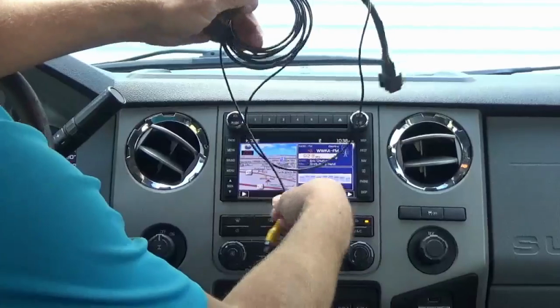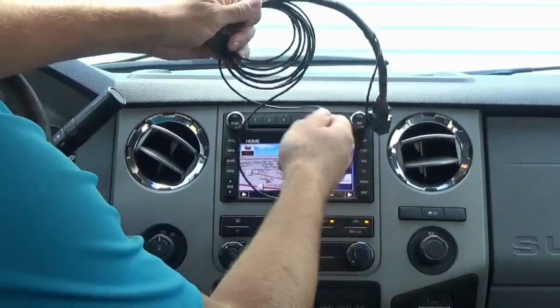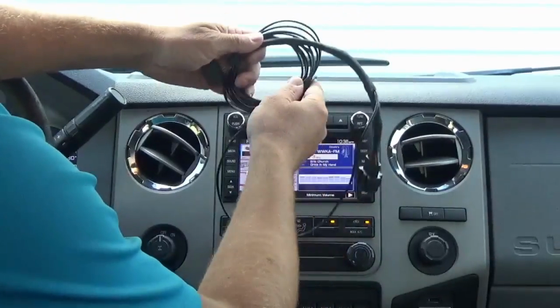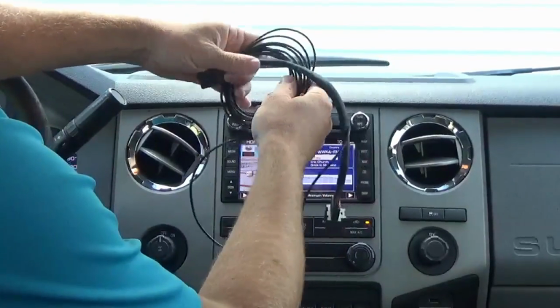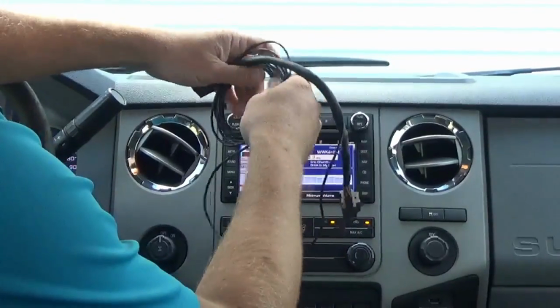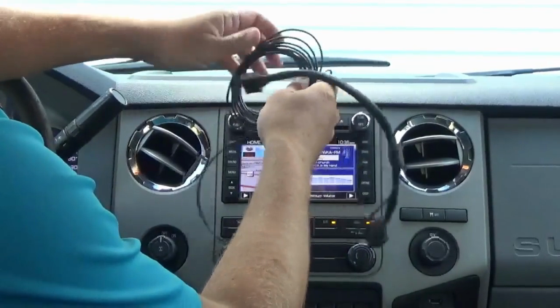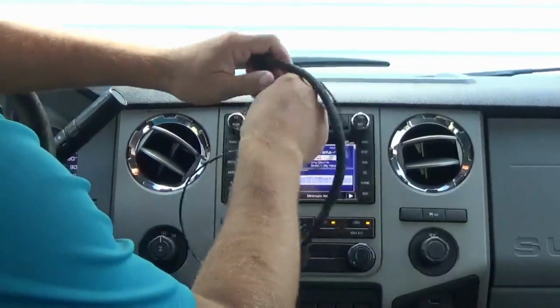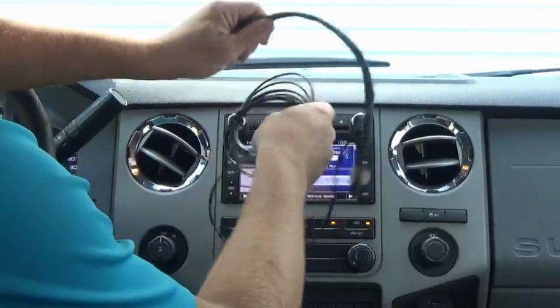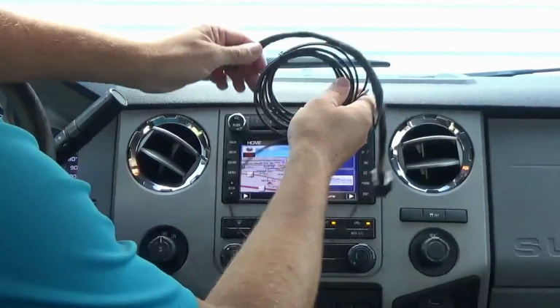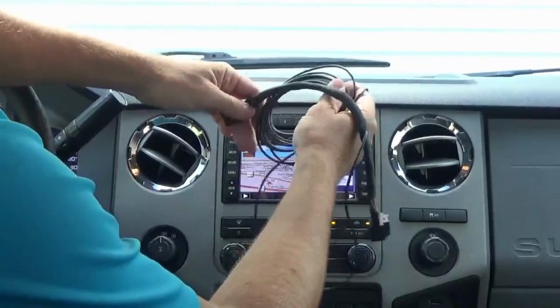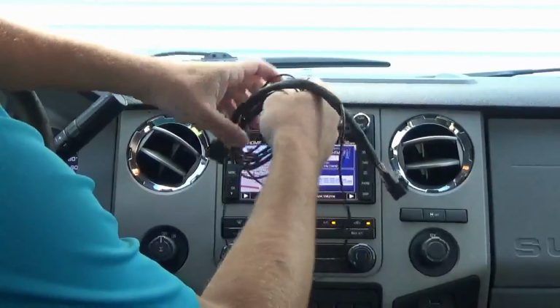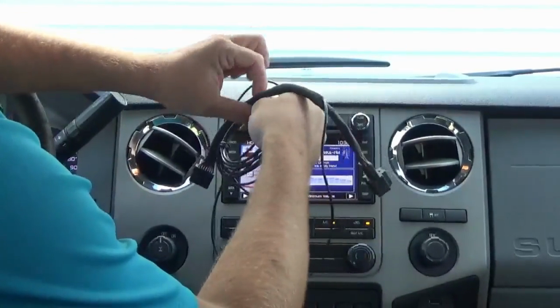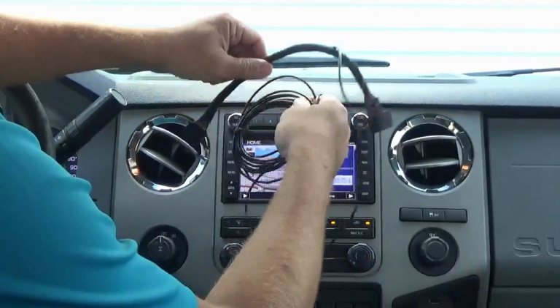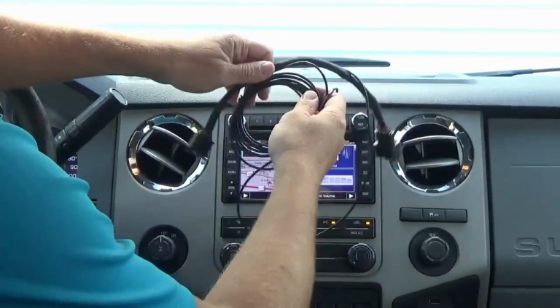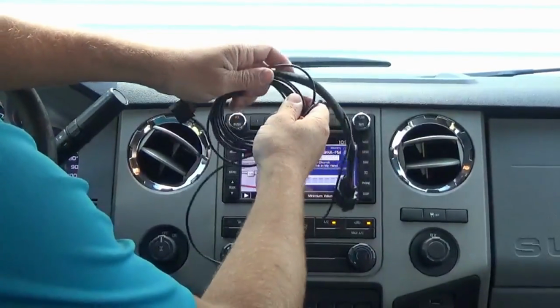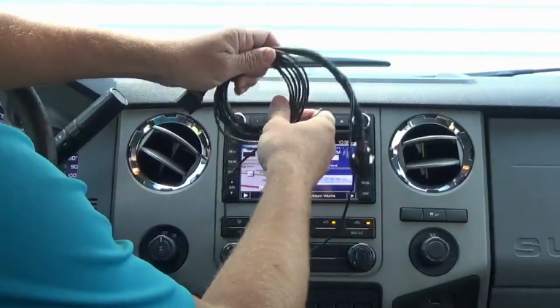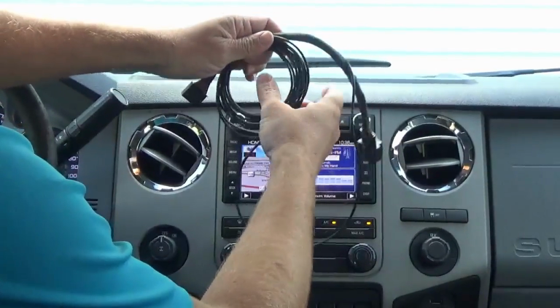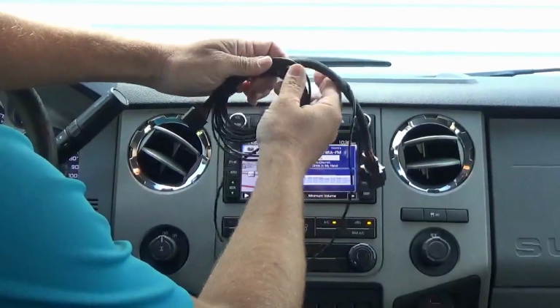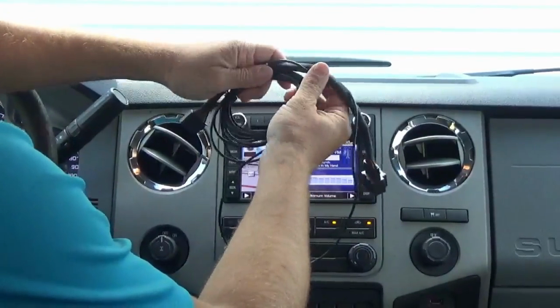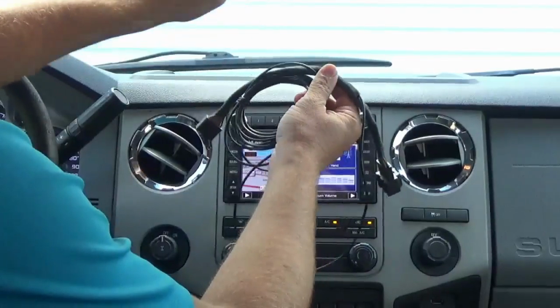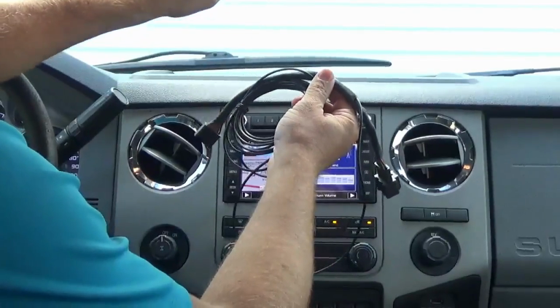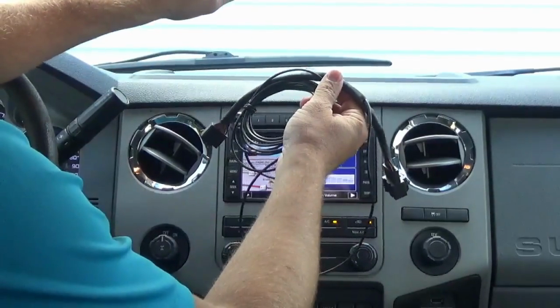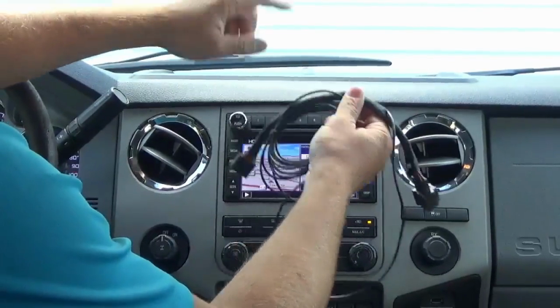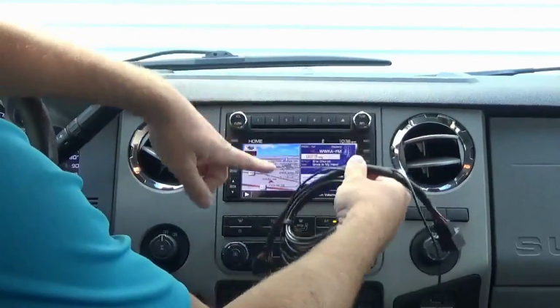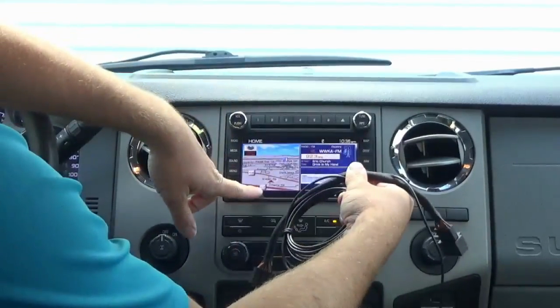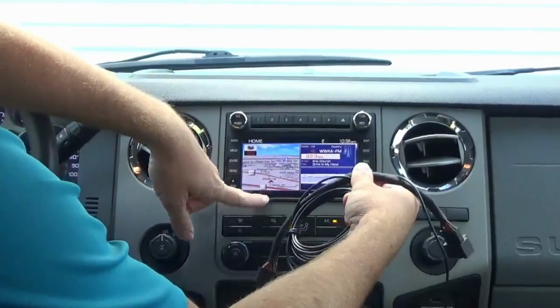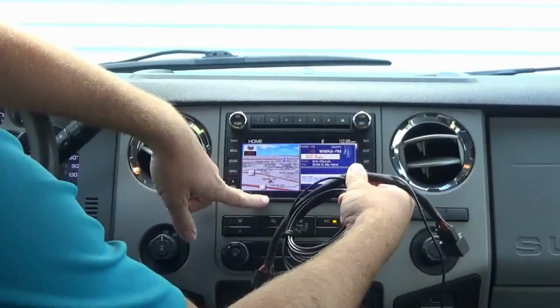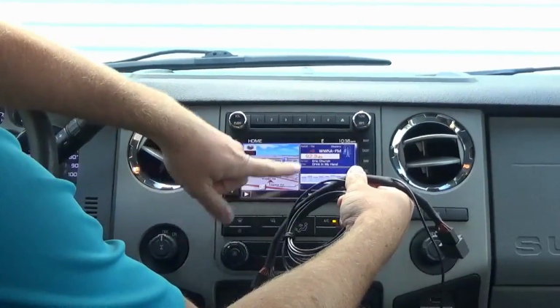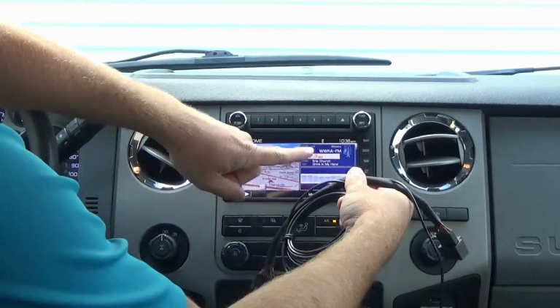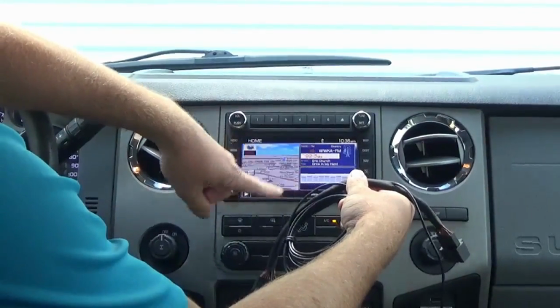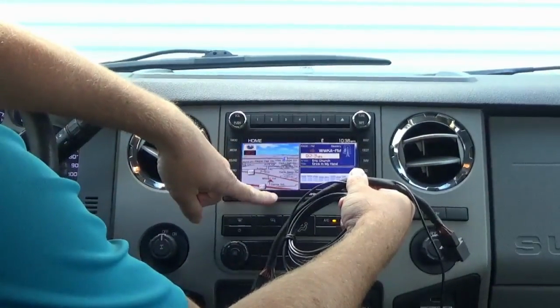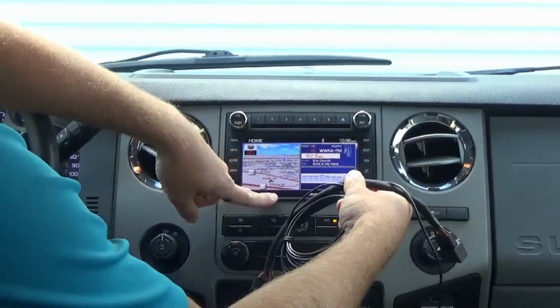This harness is really cool because not only does it retain the backup camera image in your rear view mirror, but it also displays on your radio.